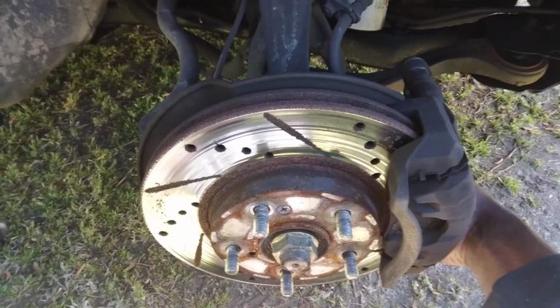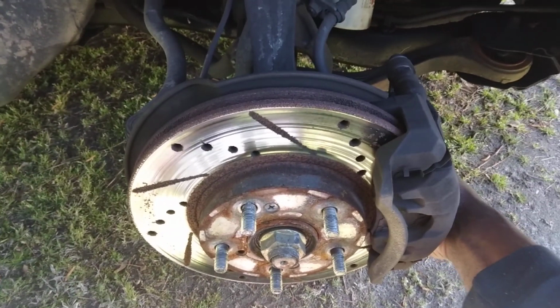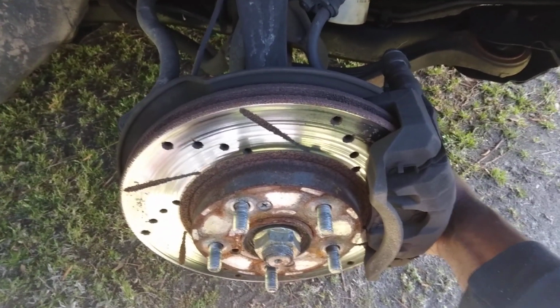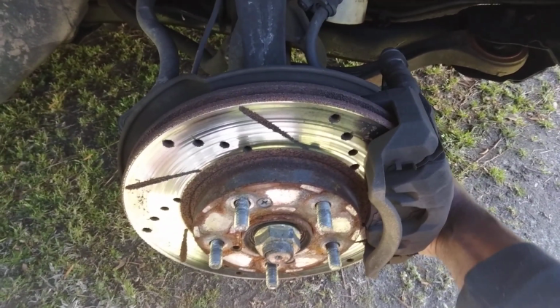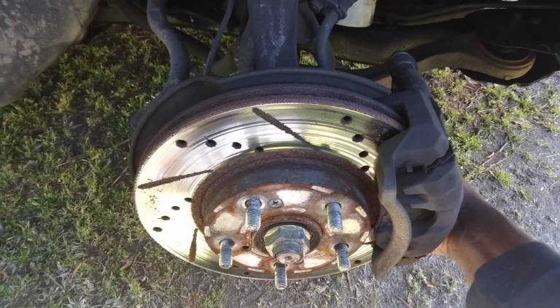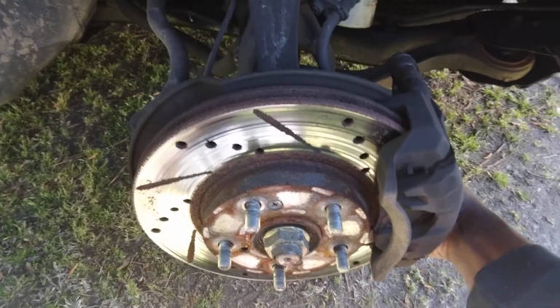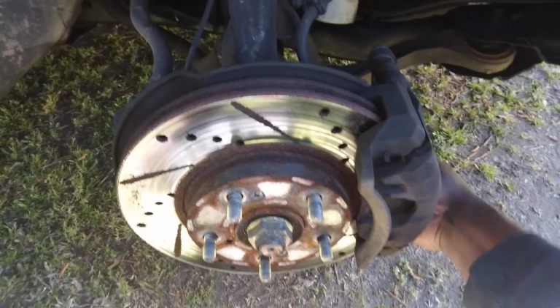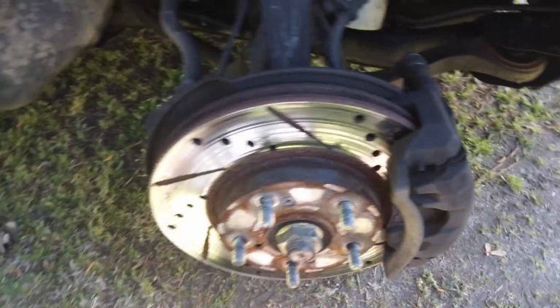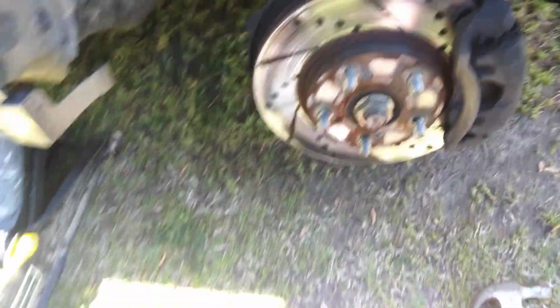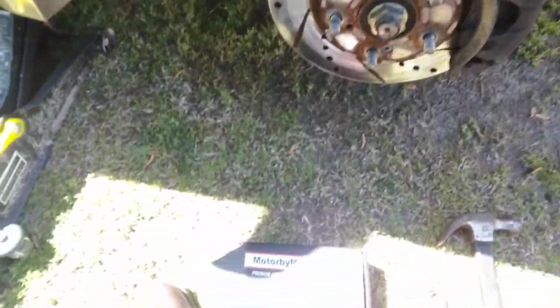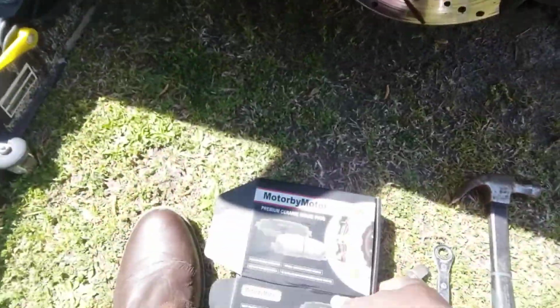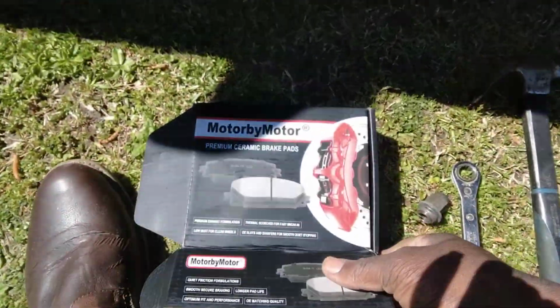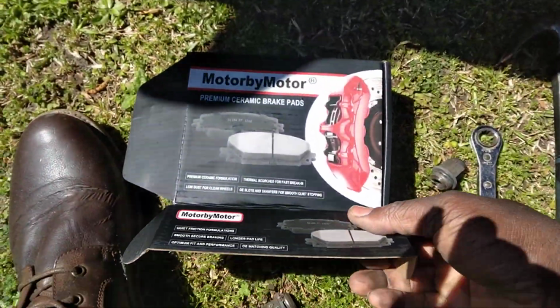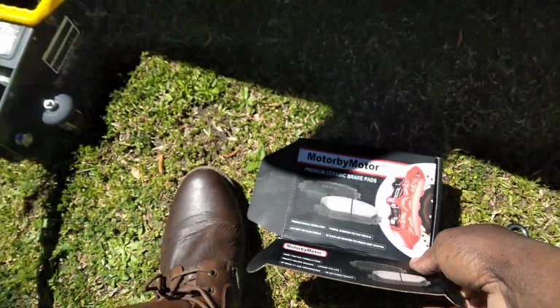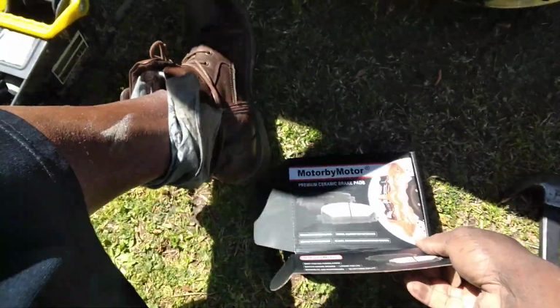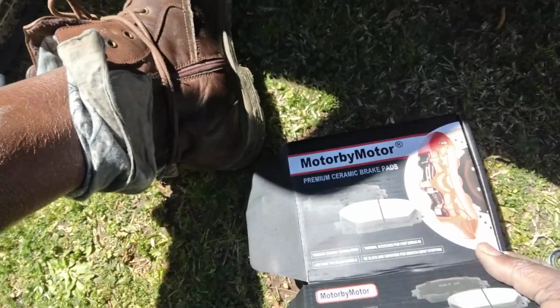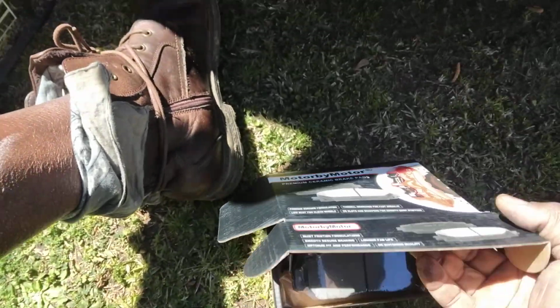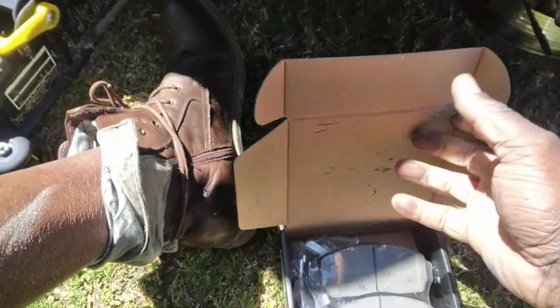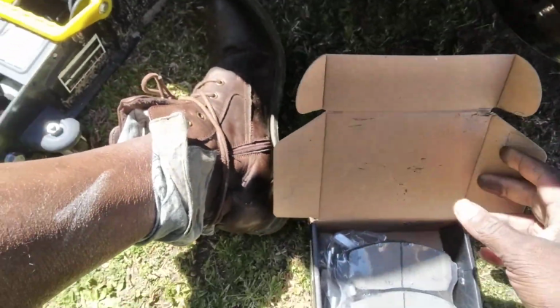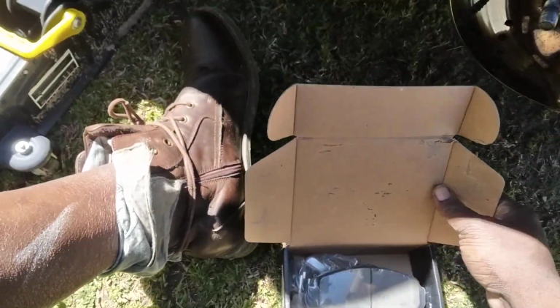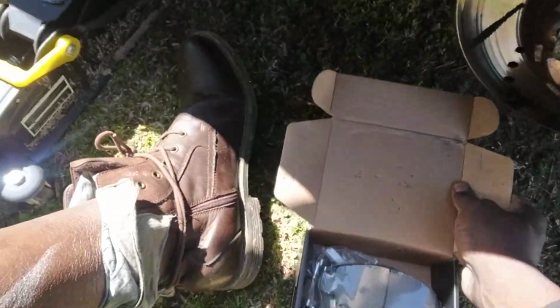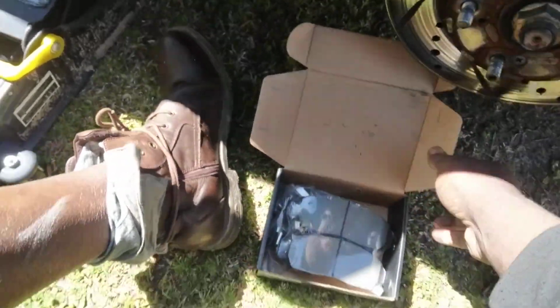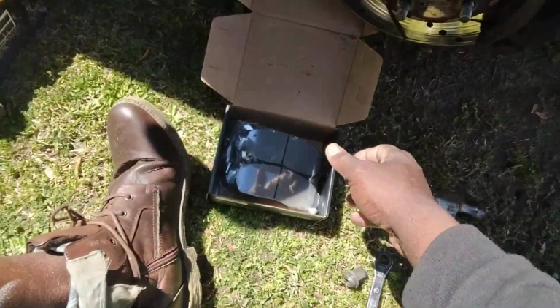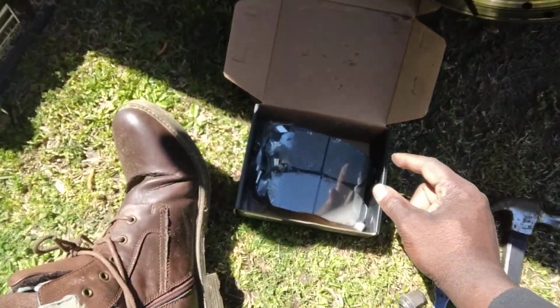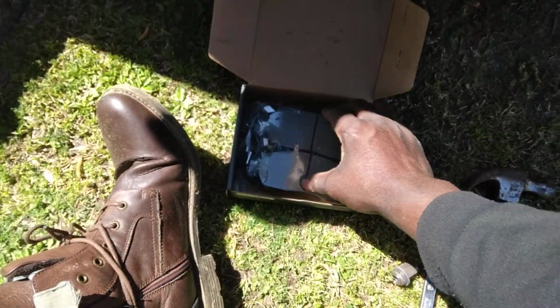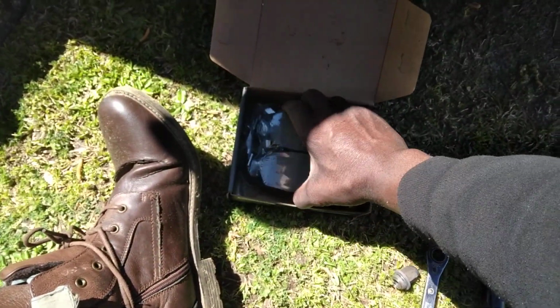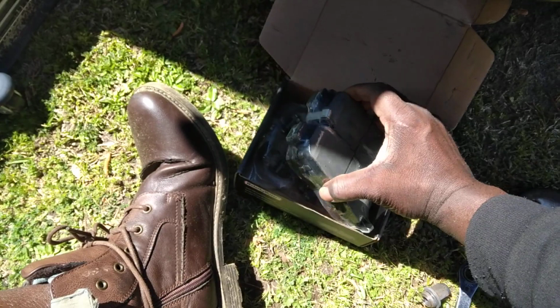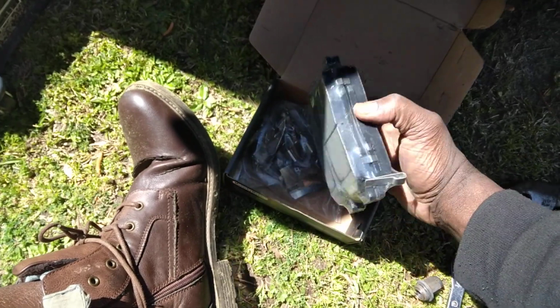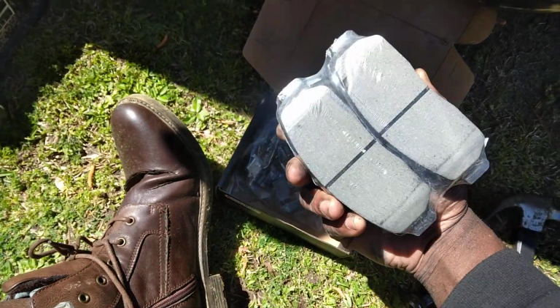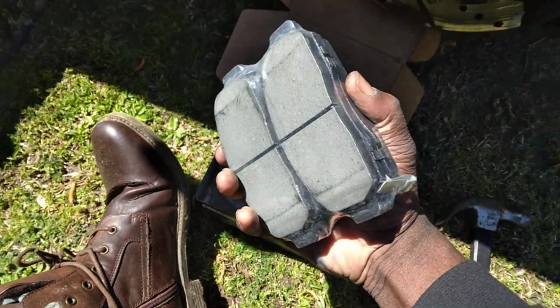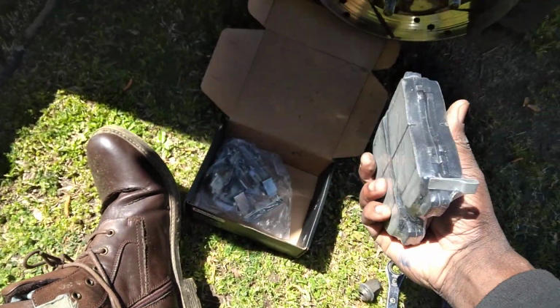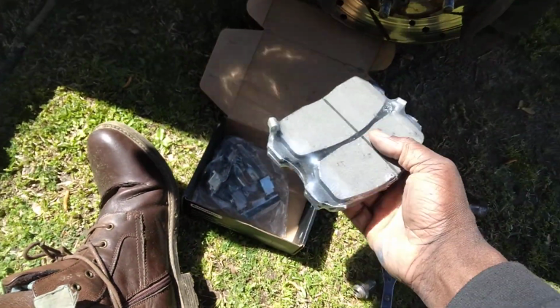Here are the ceramic pads. Alright, ceramic brake pads — let me go right here and slap them right up there.